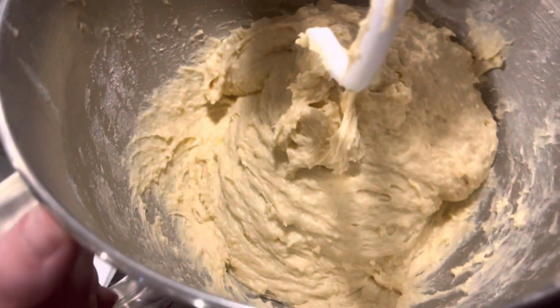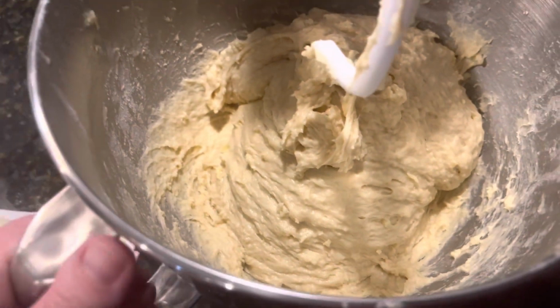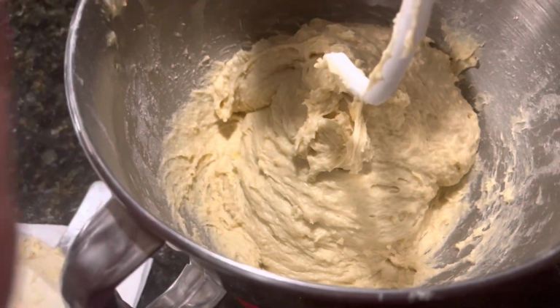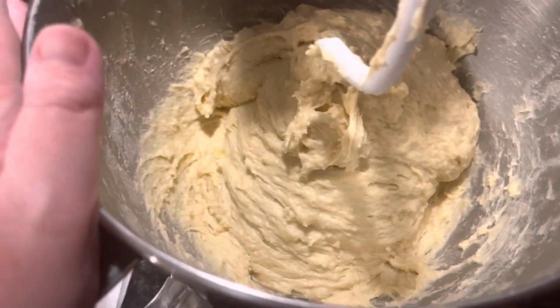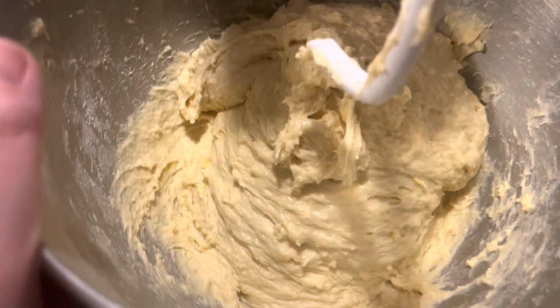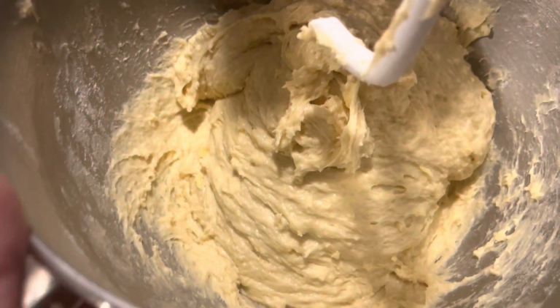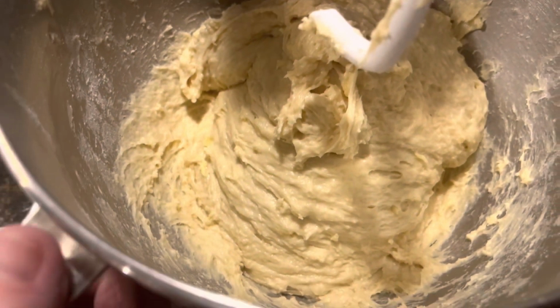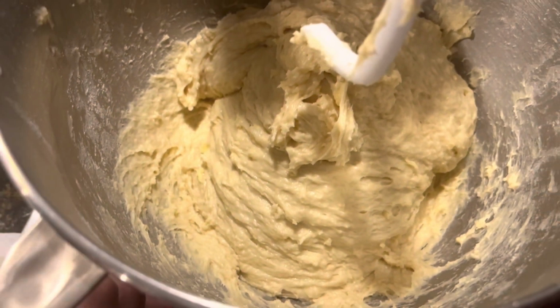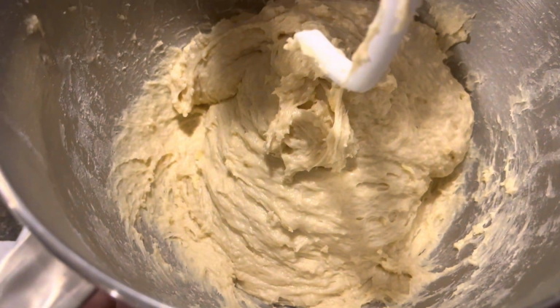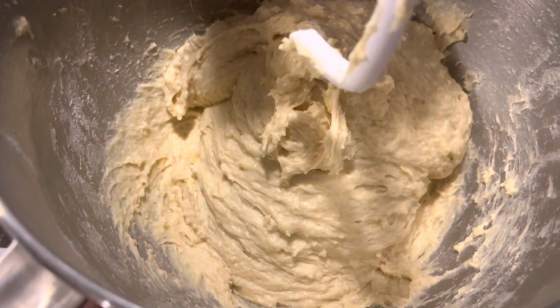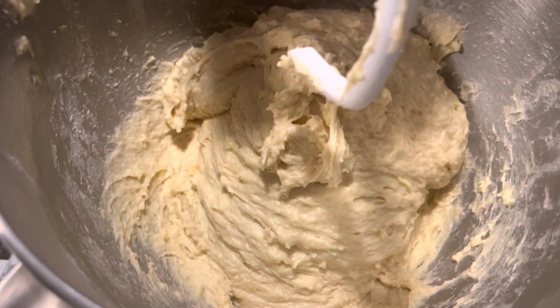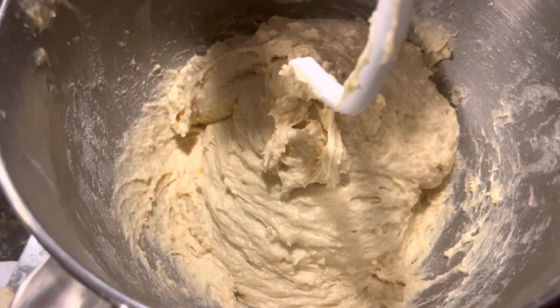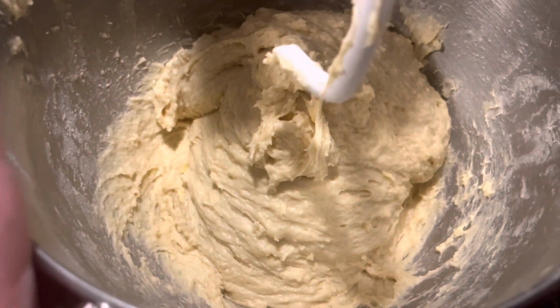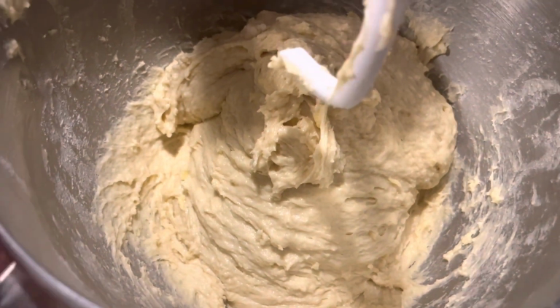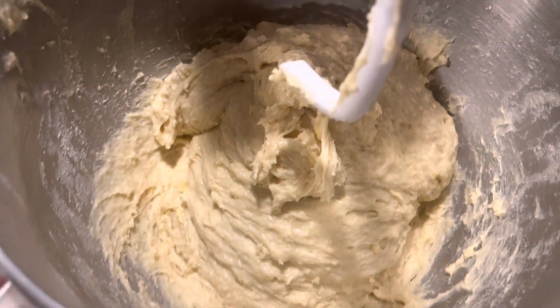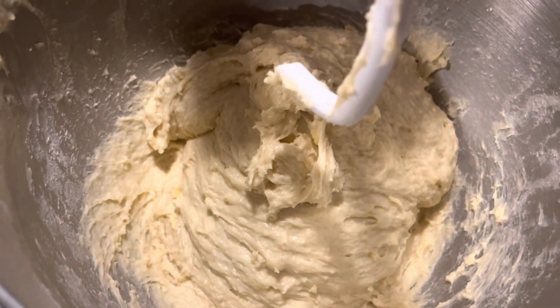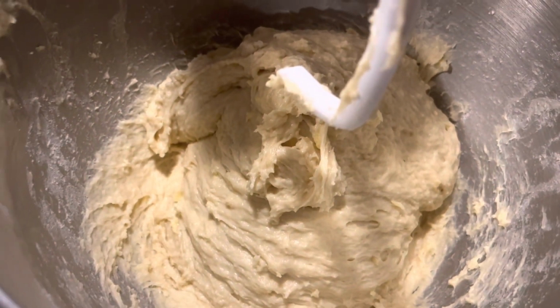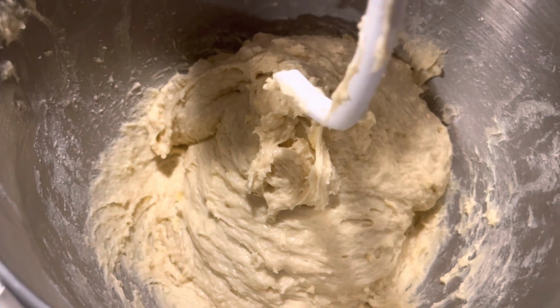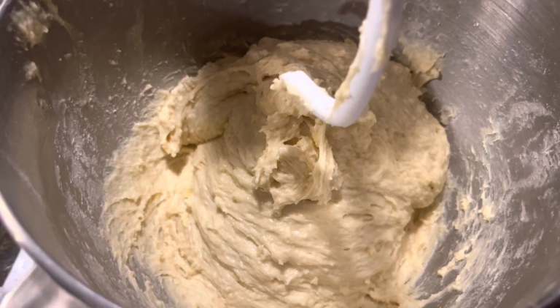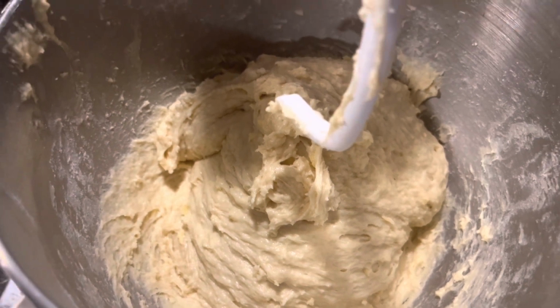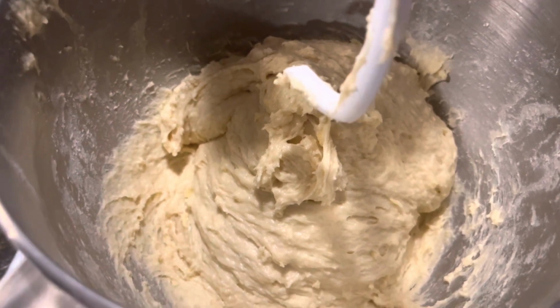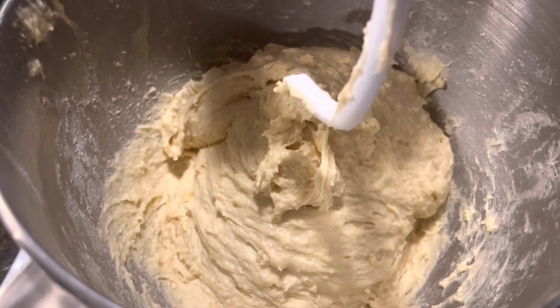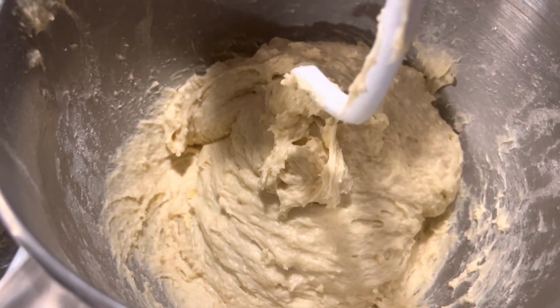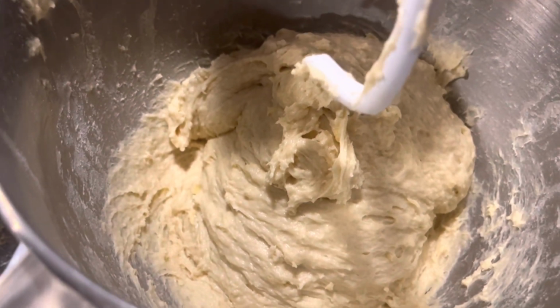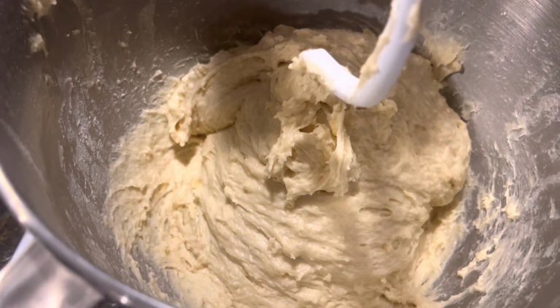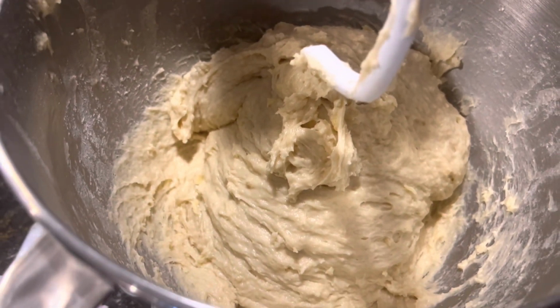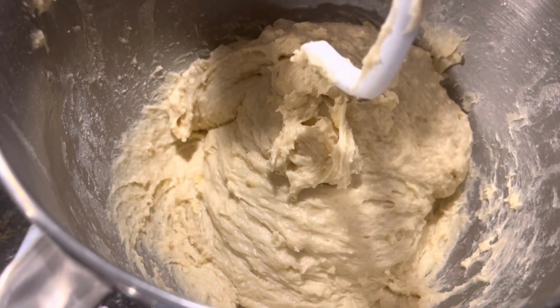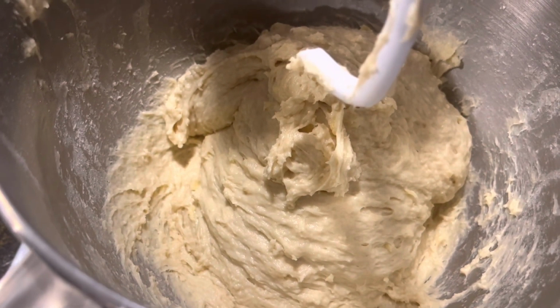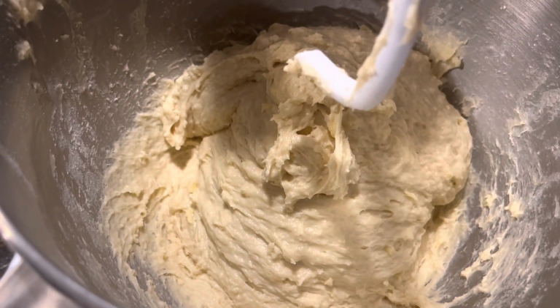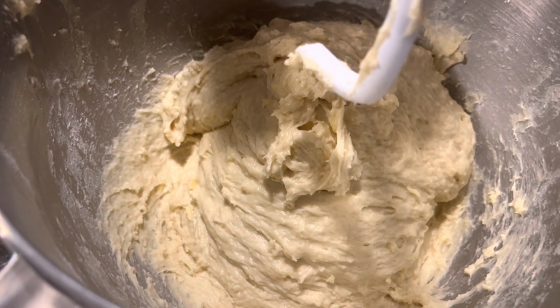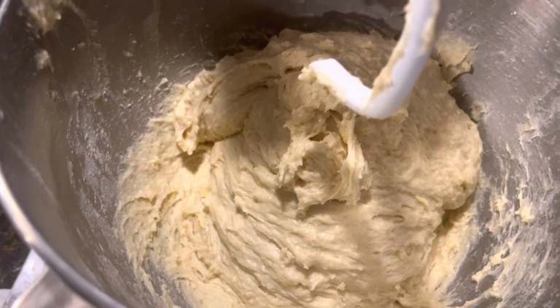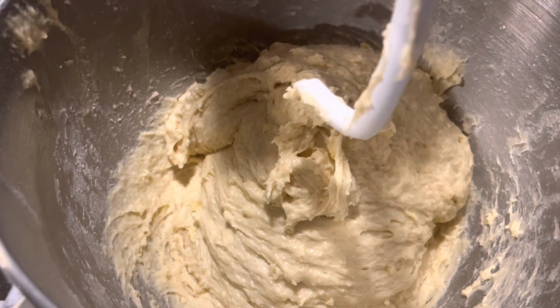This is Rachel. I've had to add about four tablespoons of extra flour to this and it's still a little bit wet. I'm going to see how it is once it rises — I'm going to let it rise for 45 minutes or until it doubles, and we'll be right back.